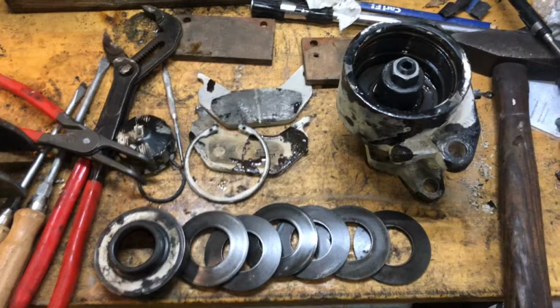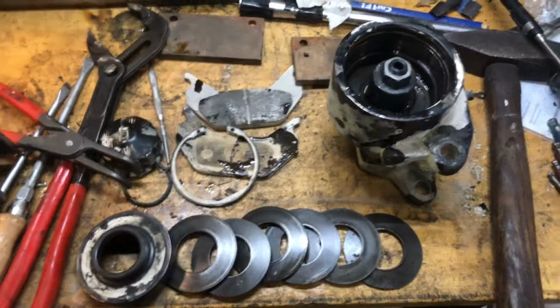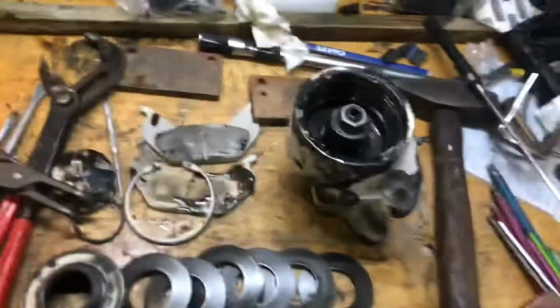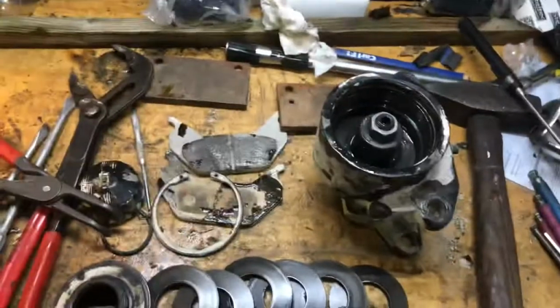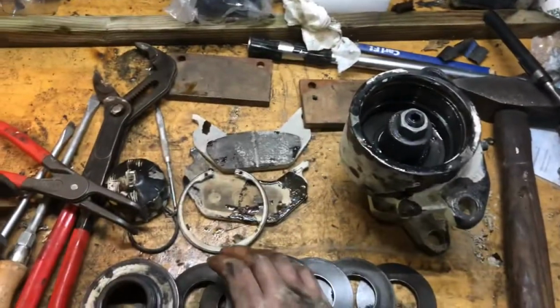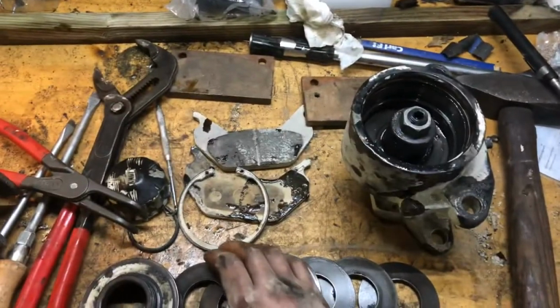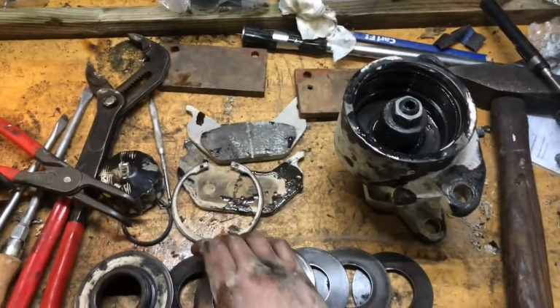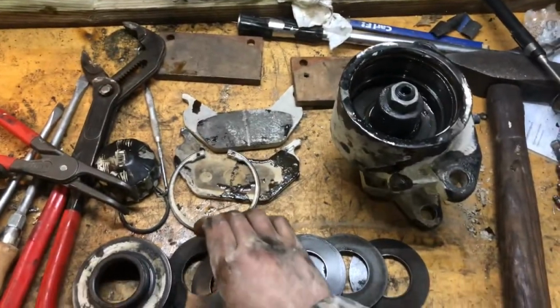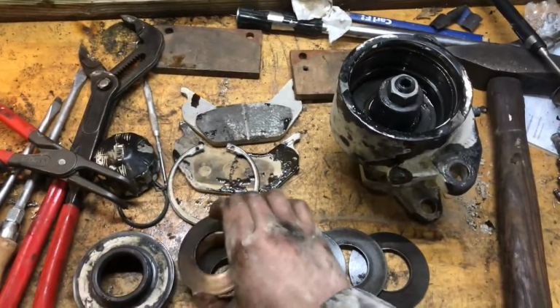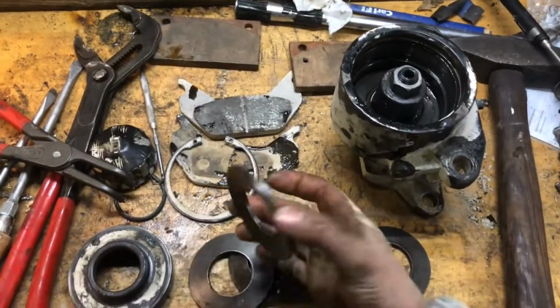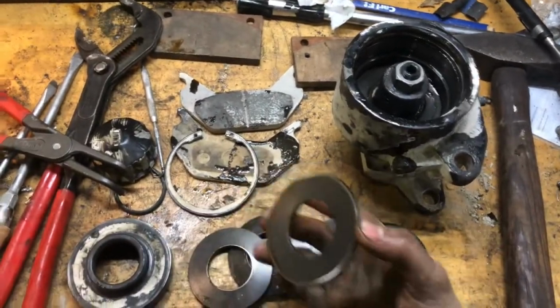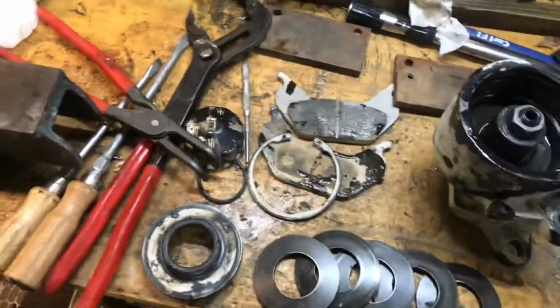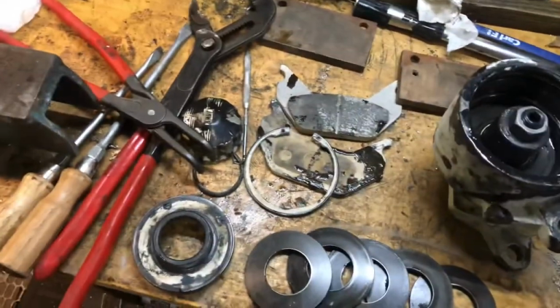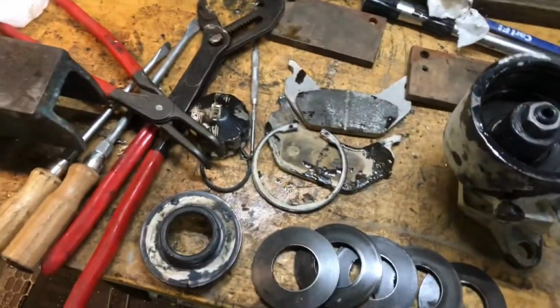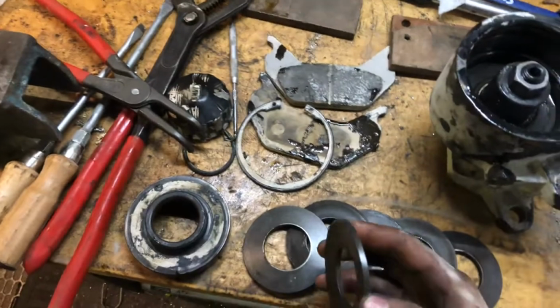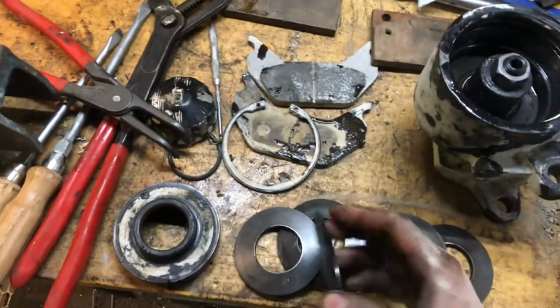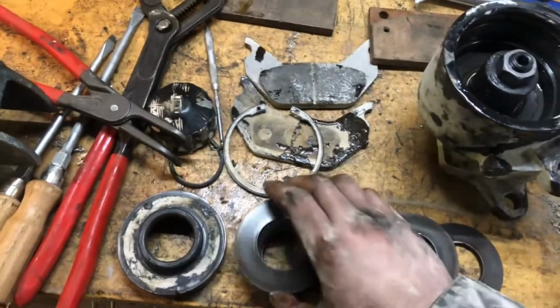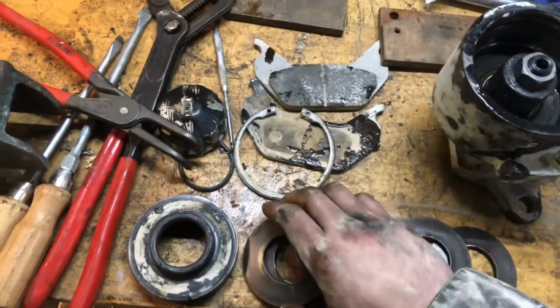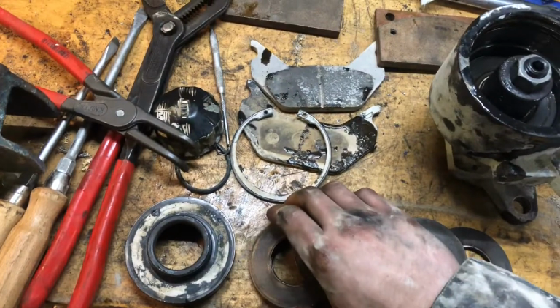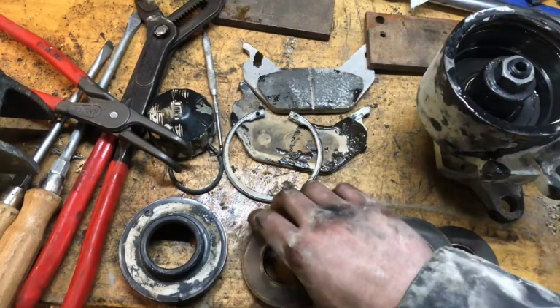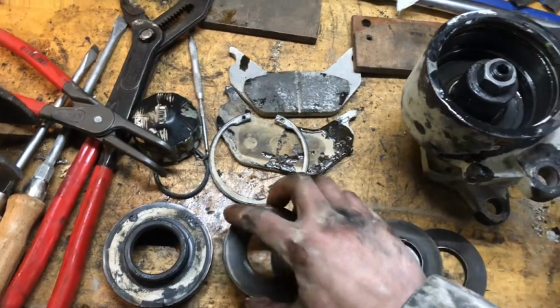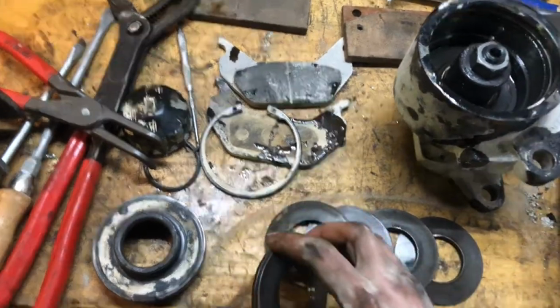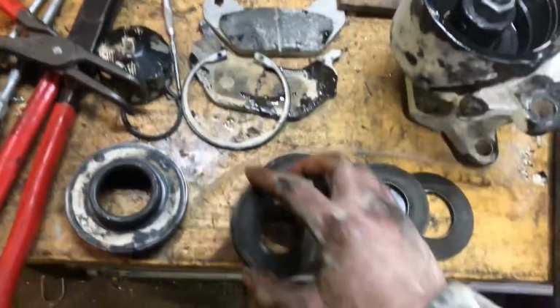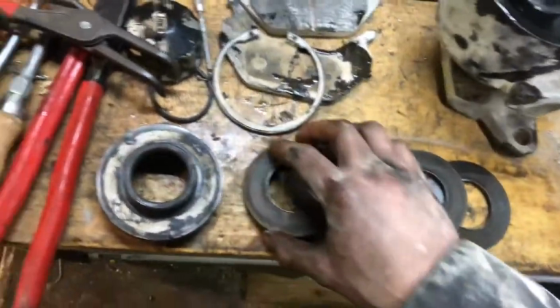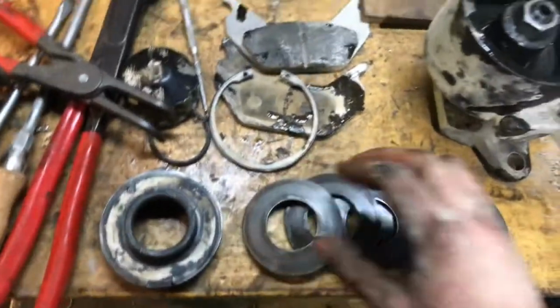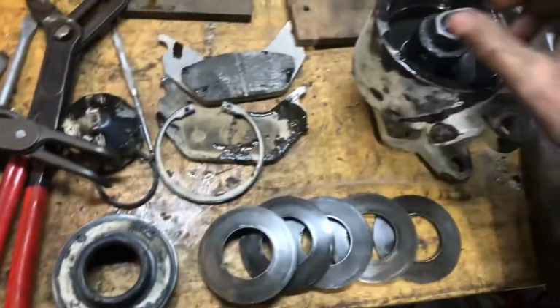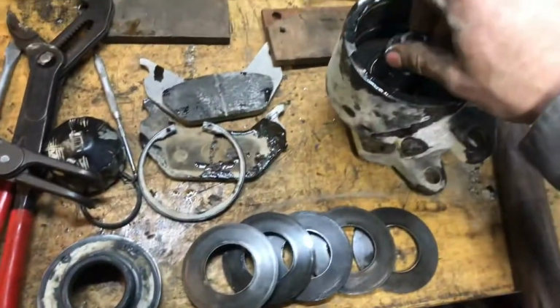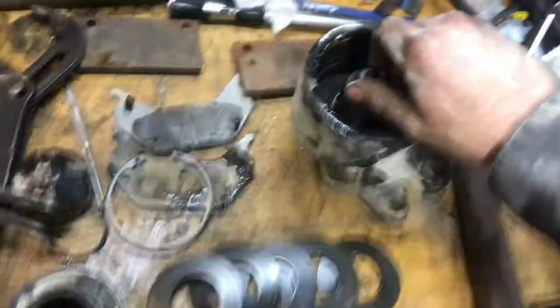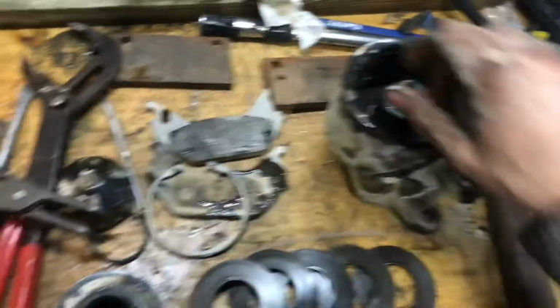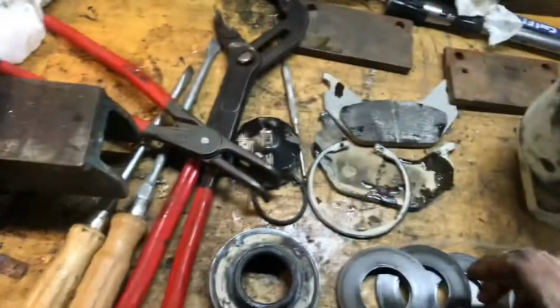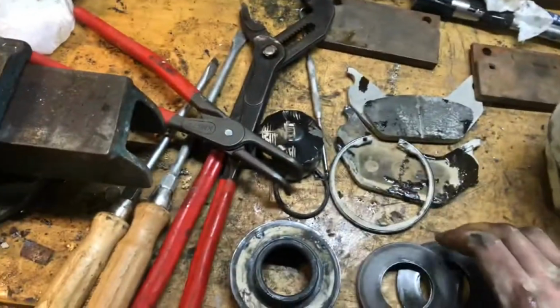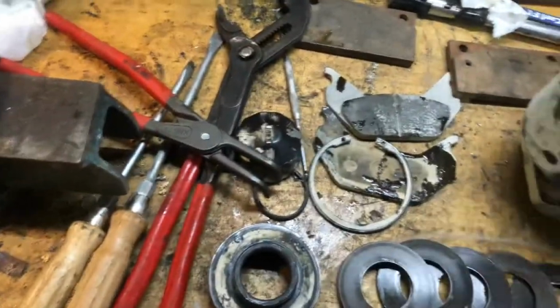I just wanted to shoot a little video for those of you who haven't encountered one of these before. This is my first time and I had to take it apart to figure out how to slack off the brake adjustment.